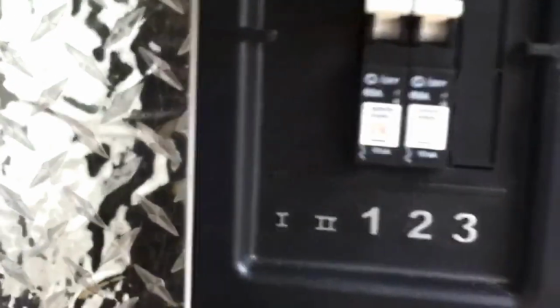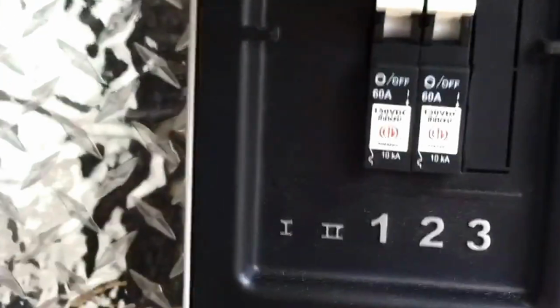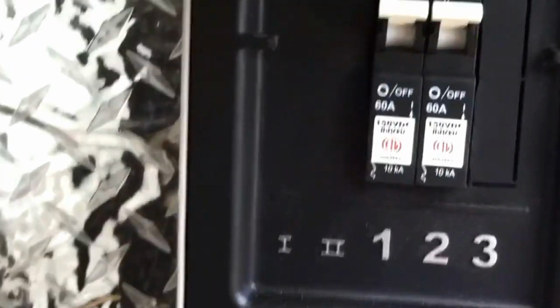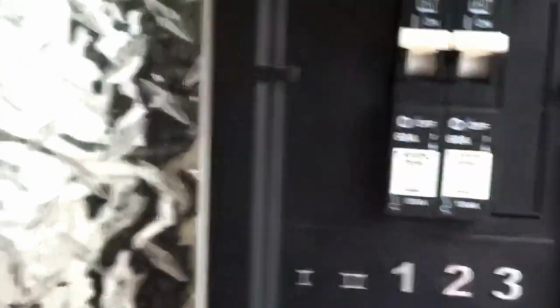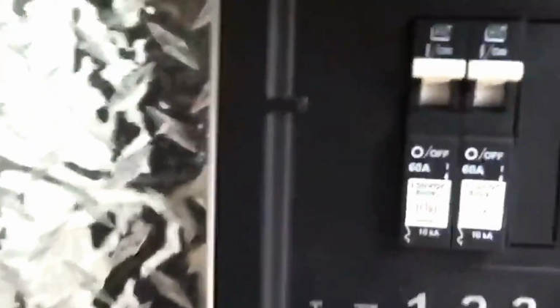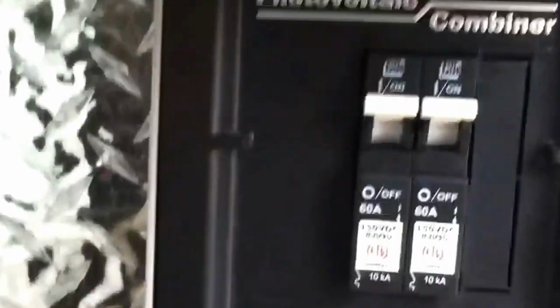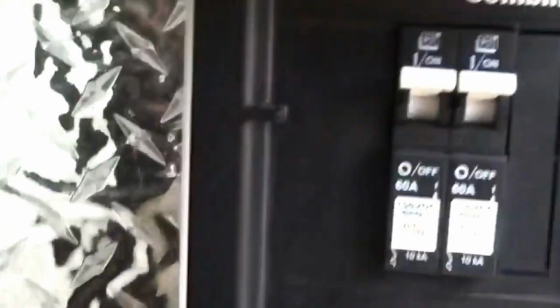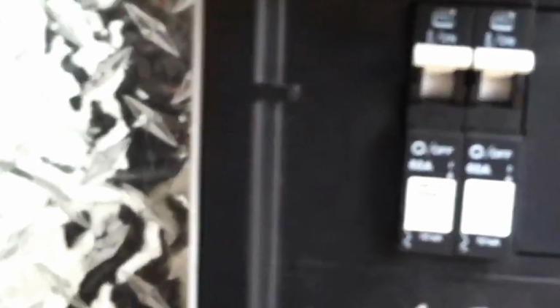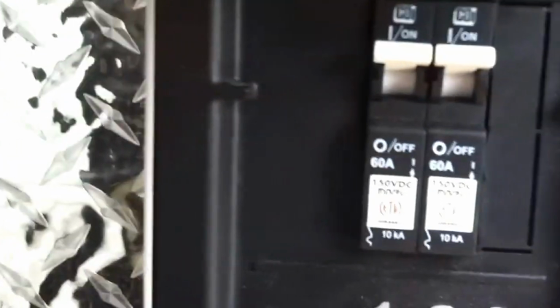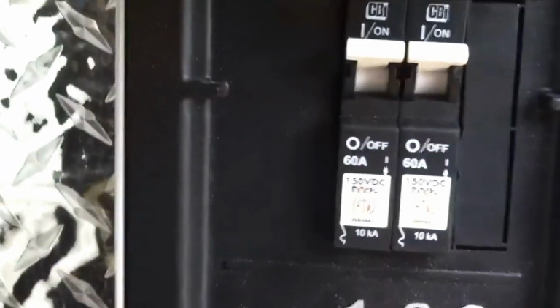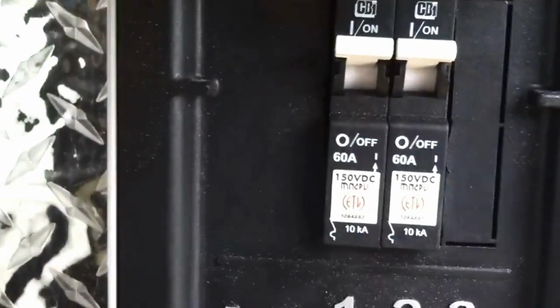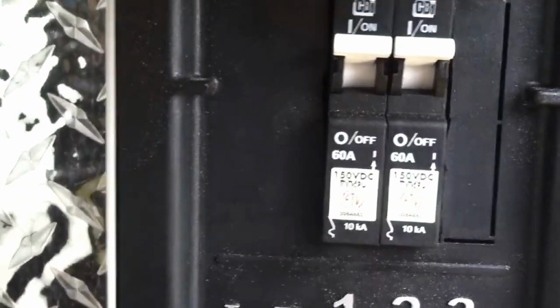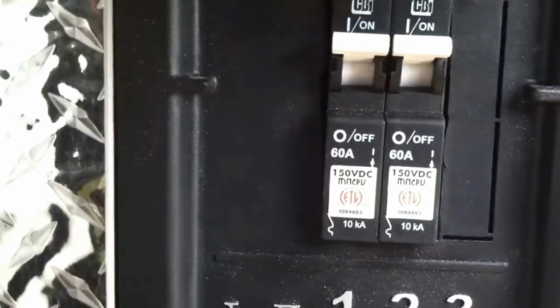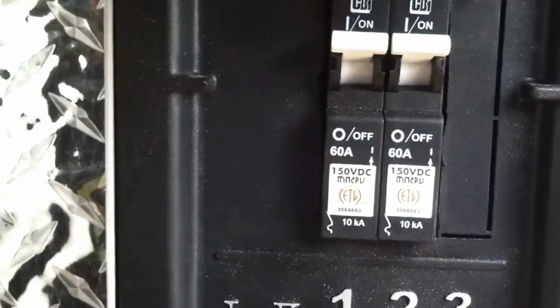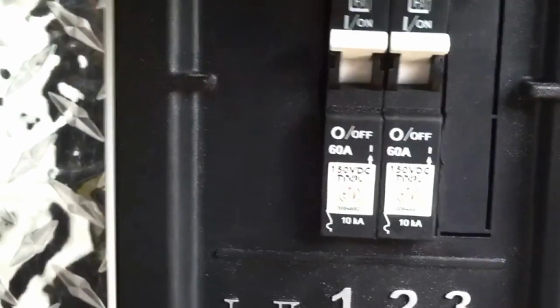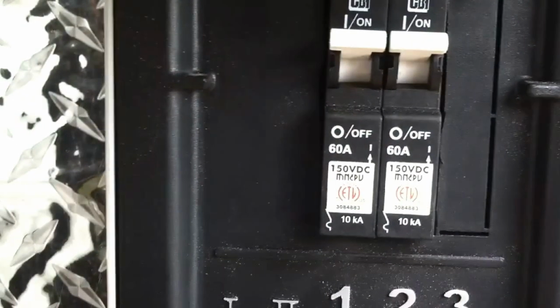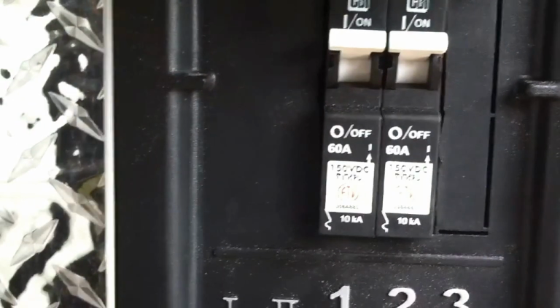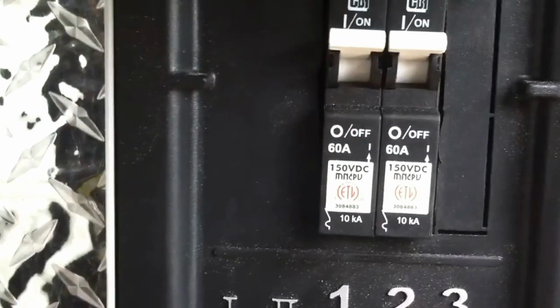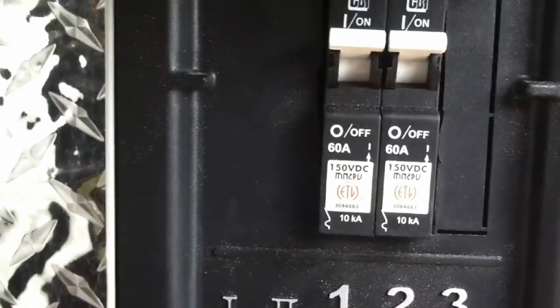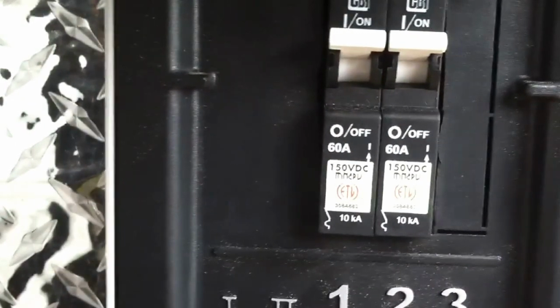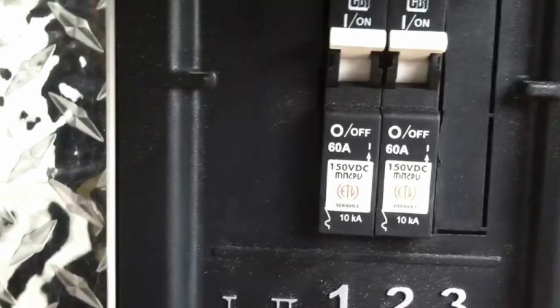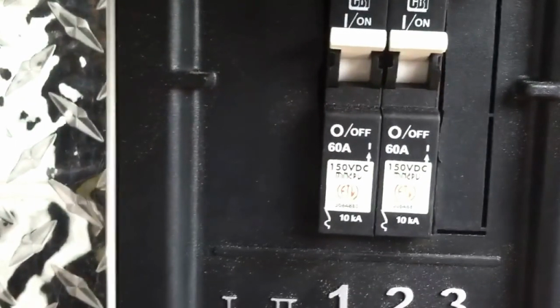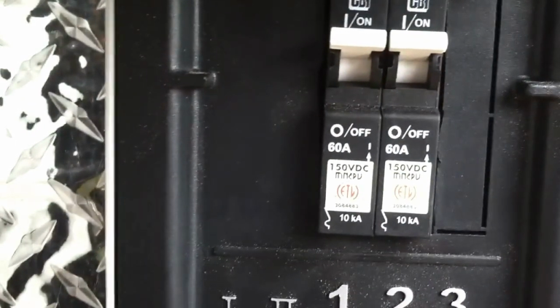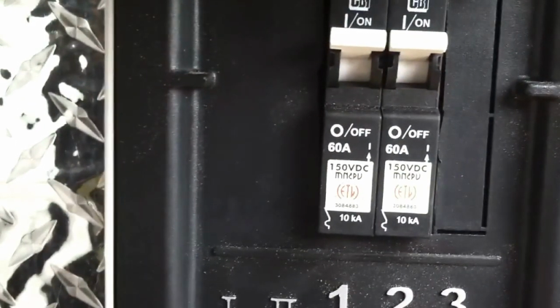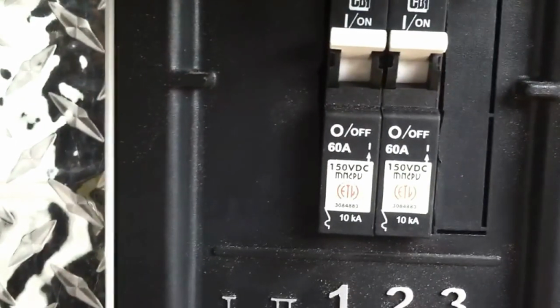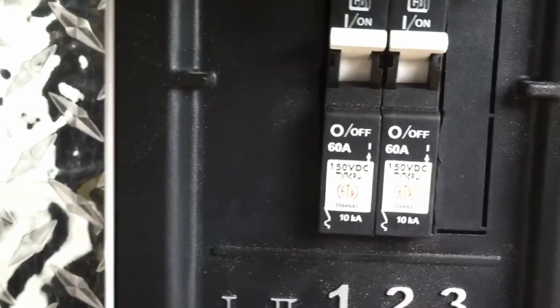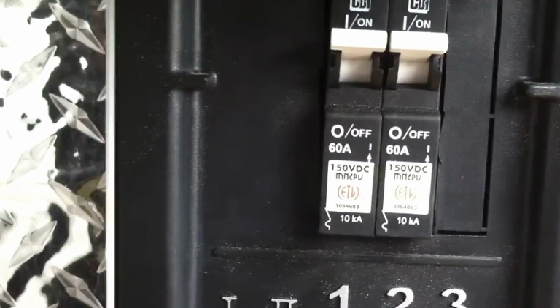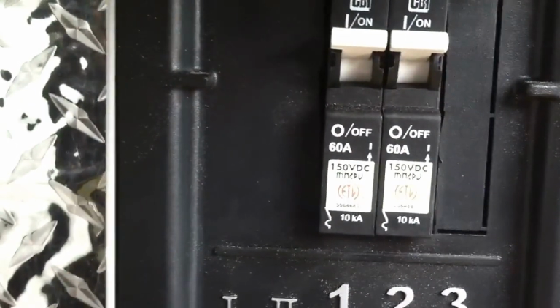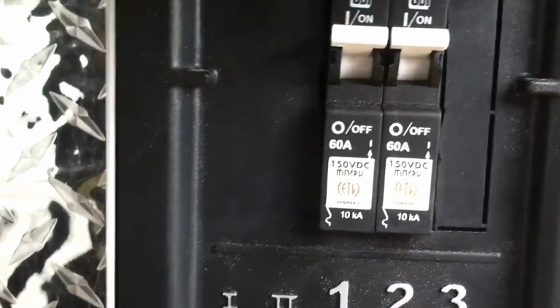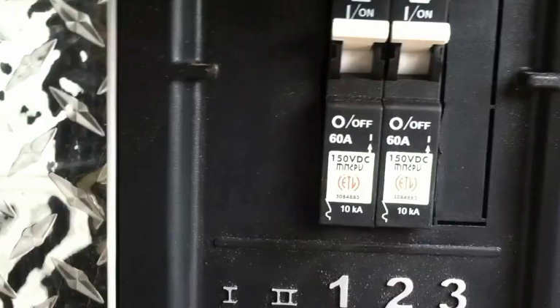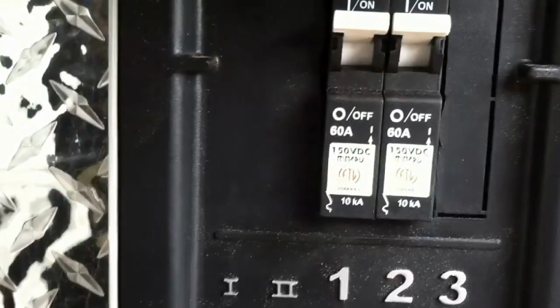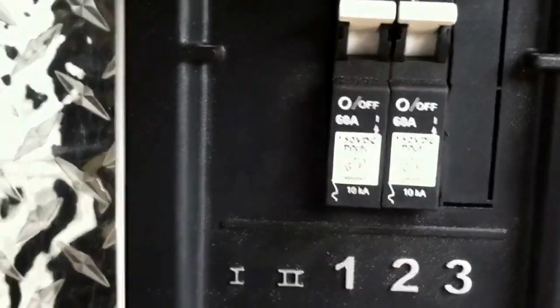So it's a 60-amp controller, so it called for 60 amps coming in from the PV and 60 amps going out to the batteries.